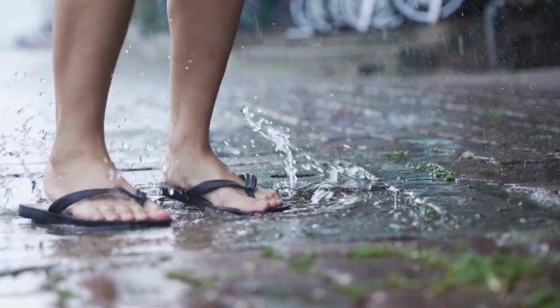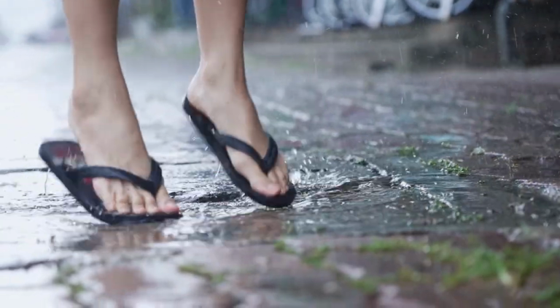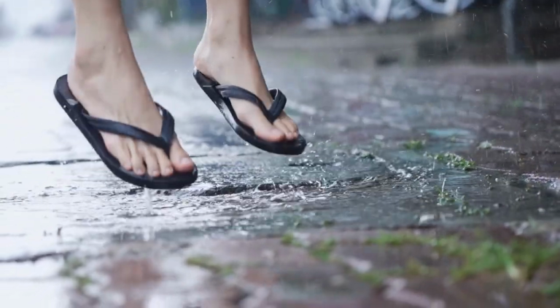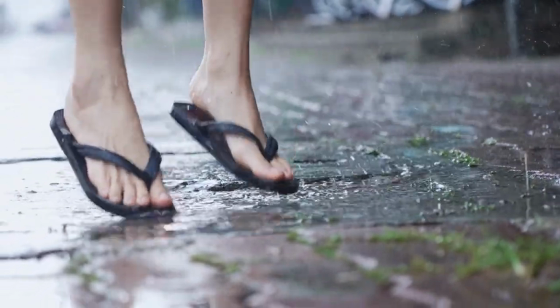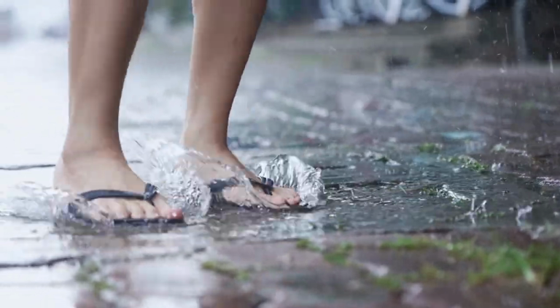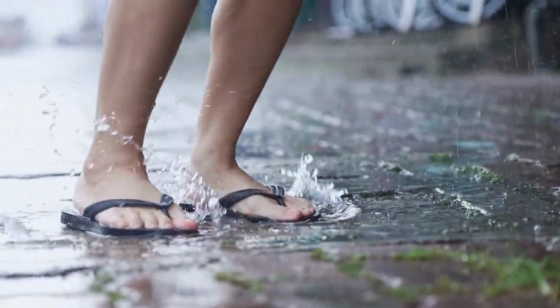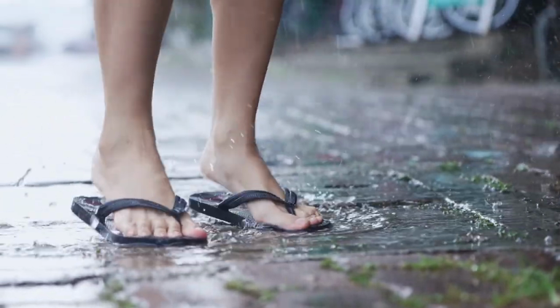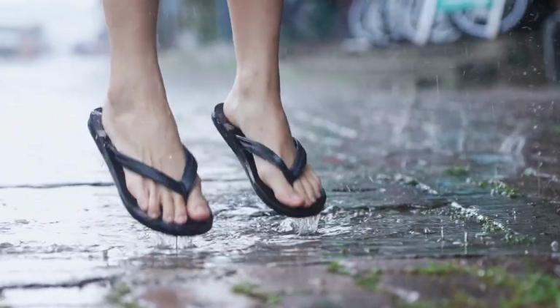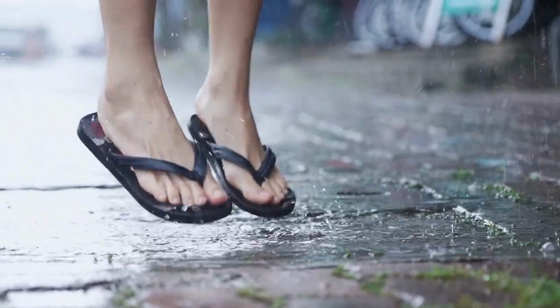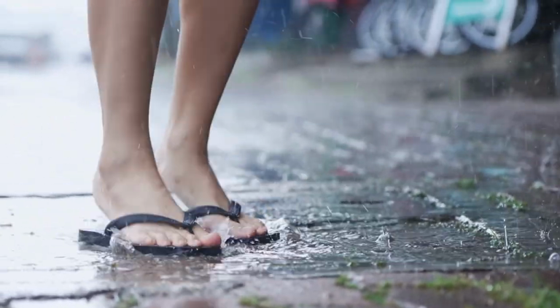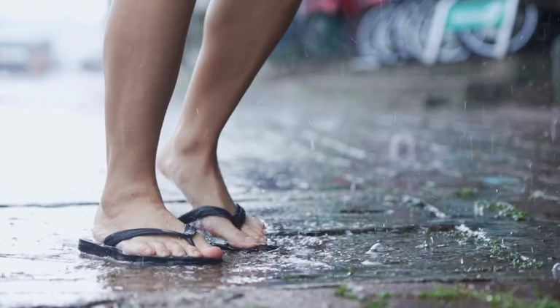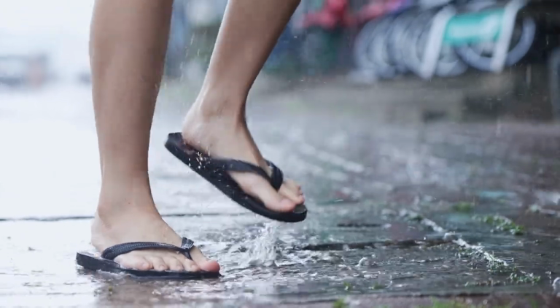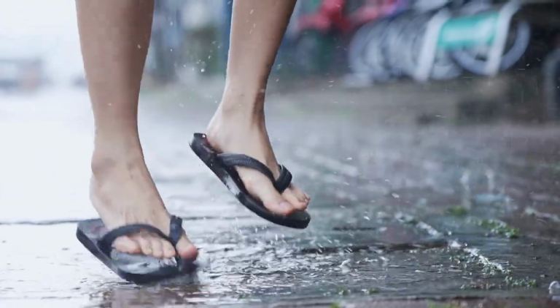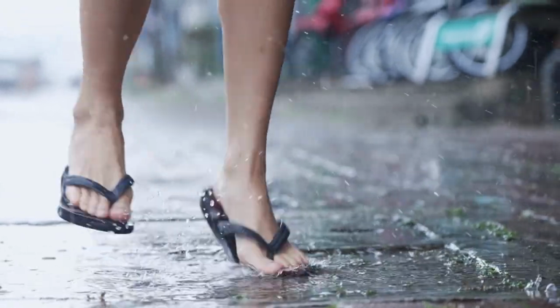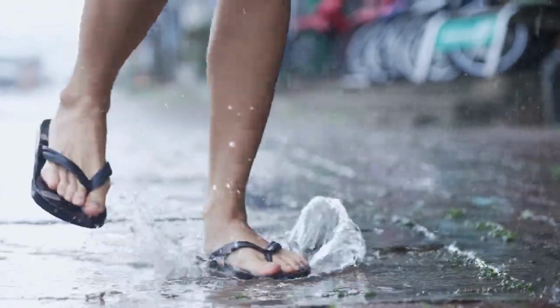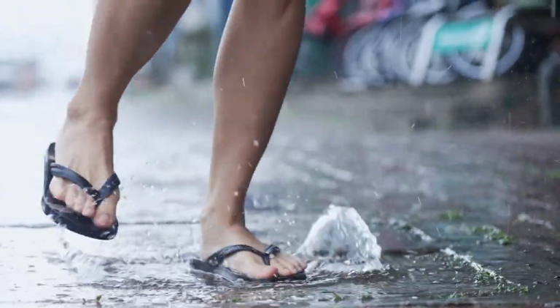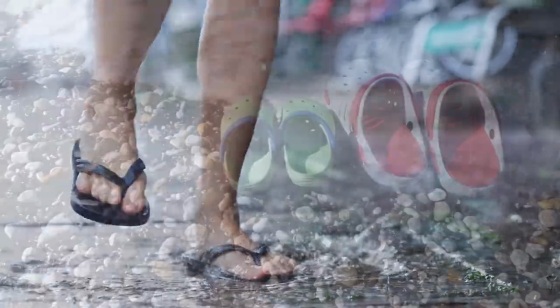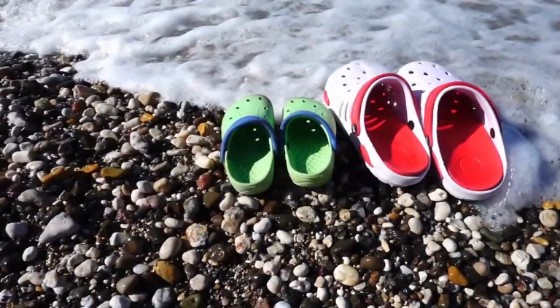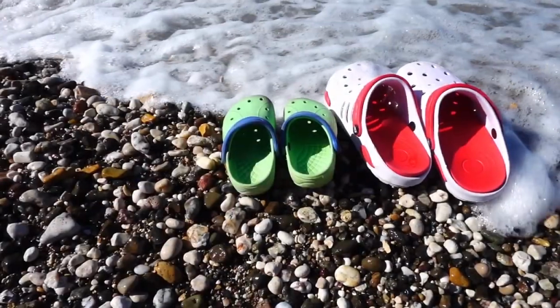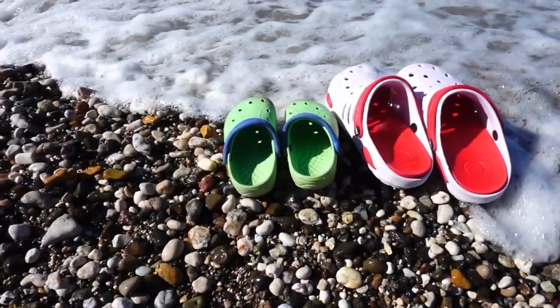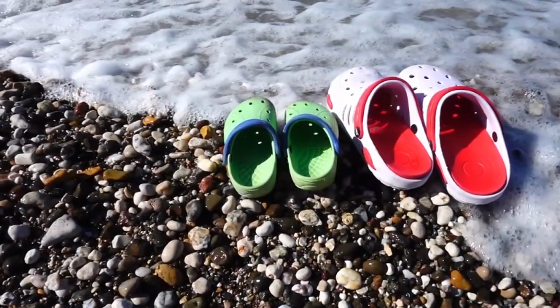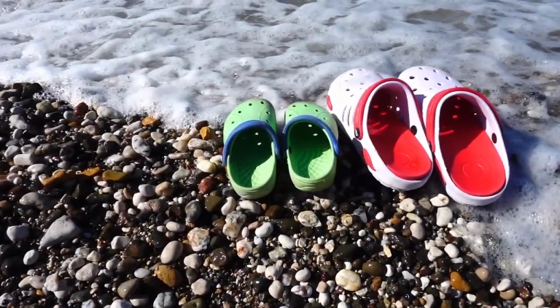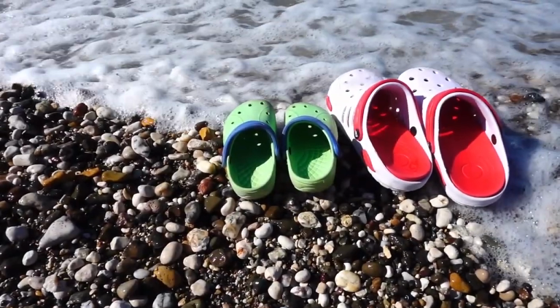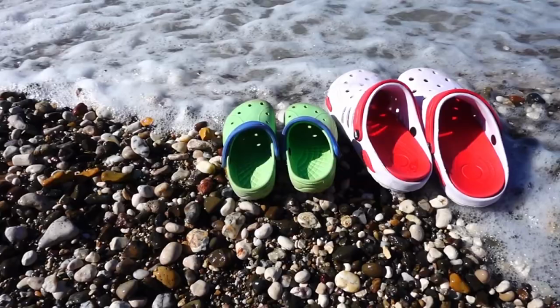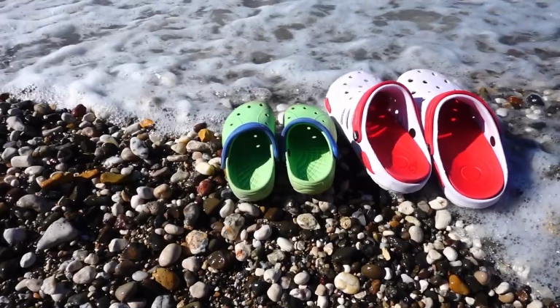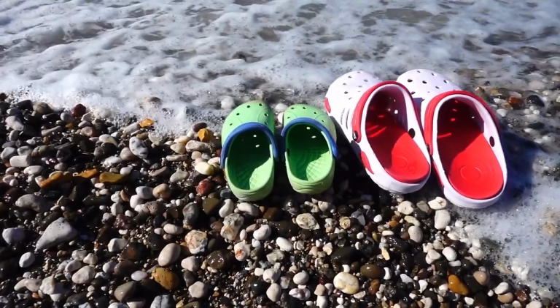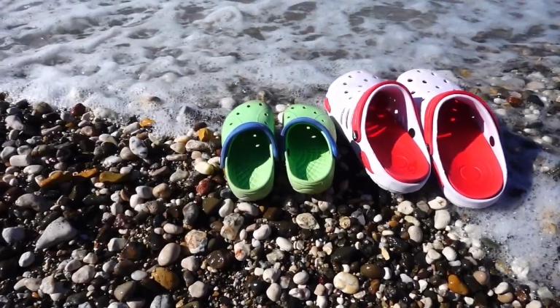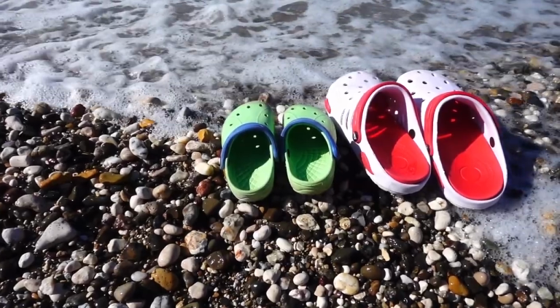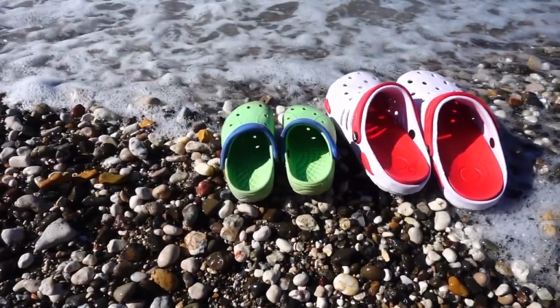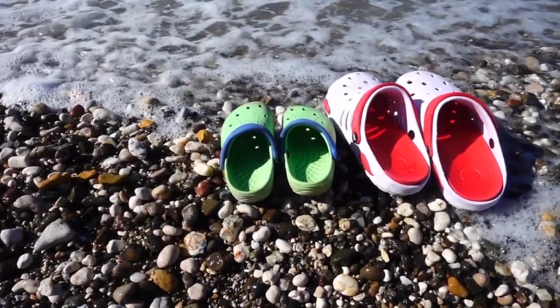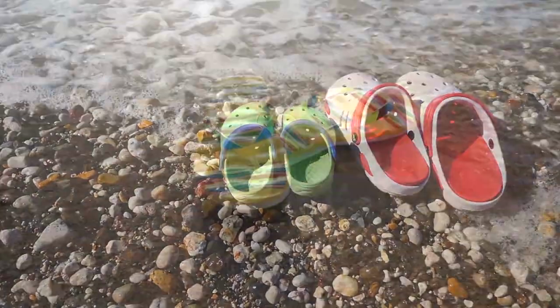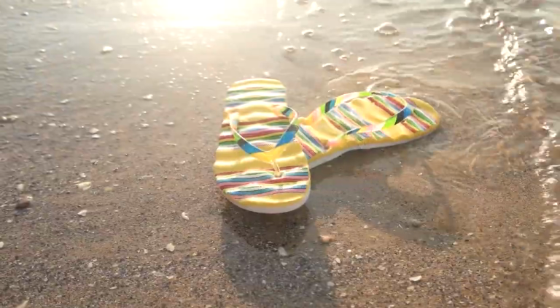Flip-flops and thongs are casual footwear that can be worn when you need to do quick errands or just go for a relaxing summer stroll. Both are ideal for going to the beach or doing other short activities.